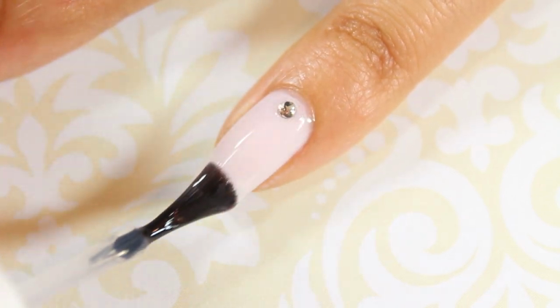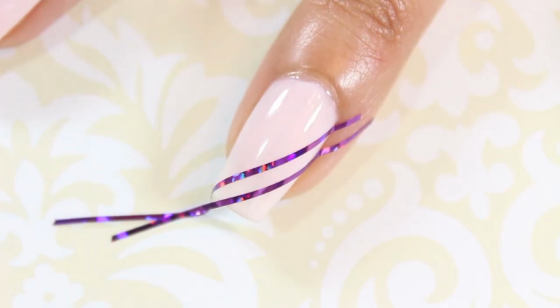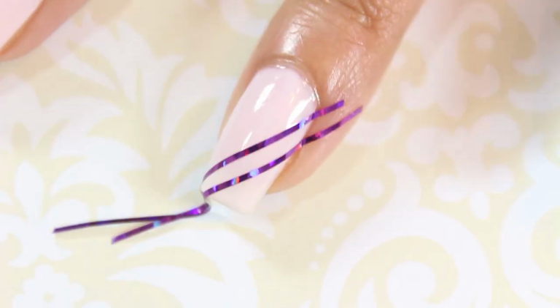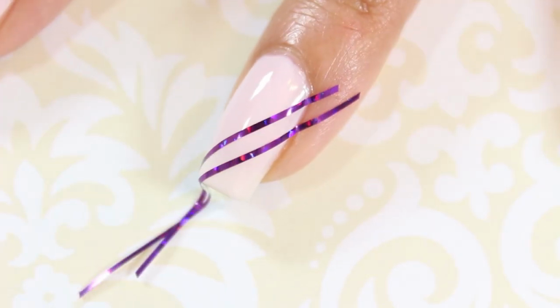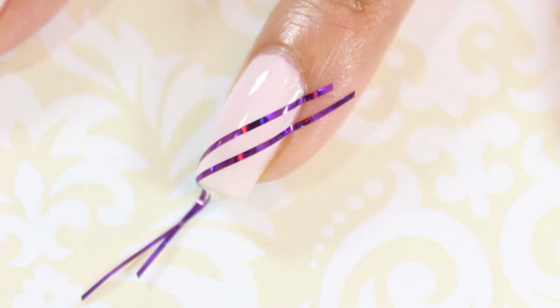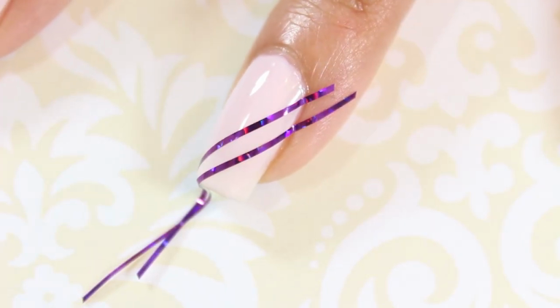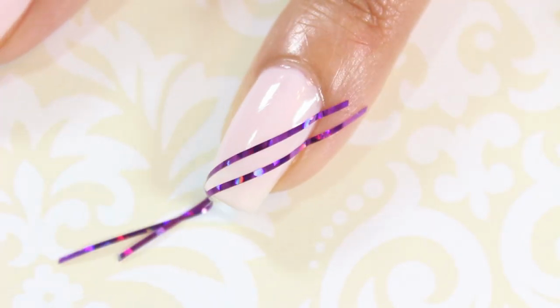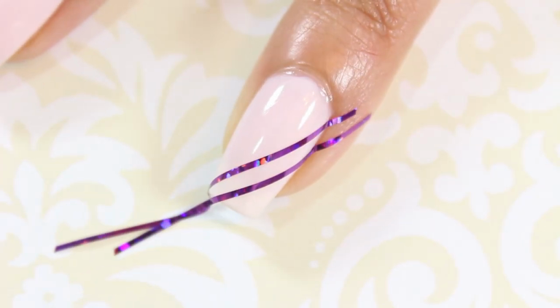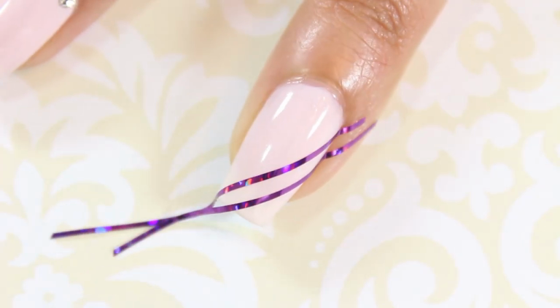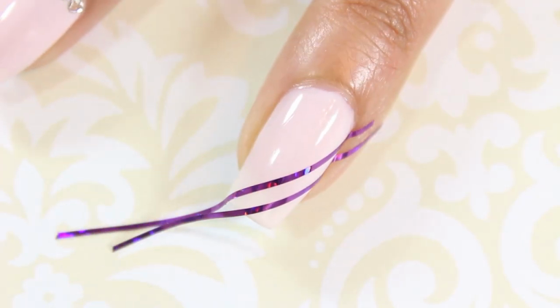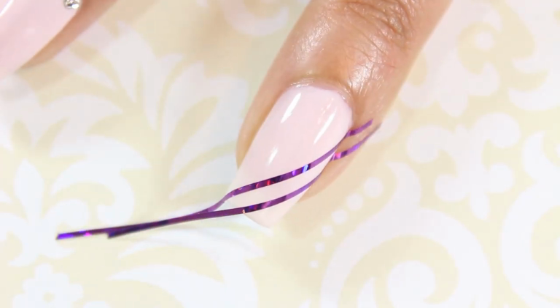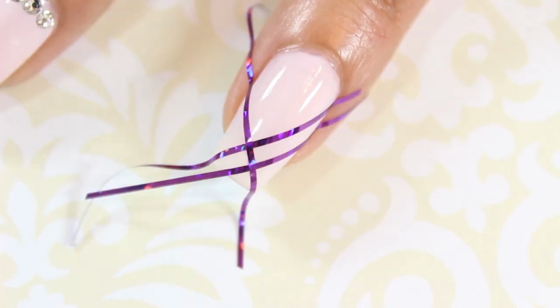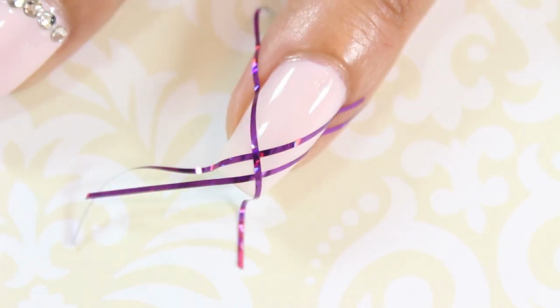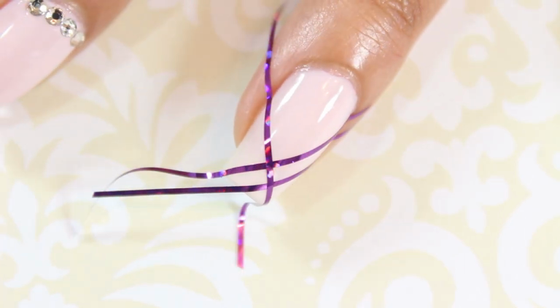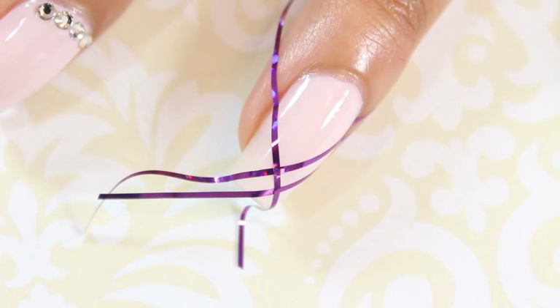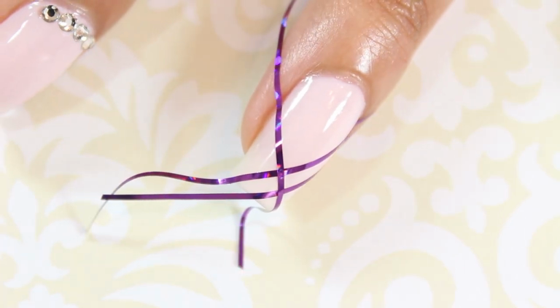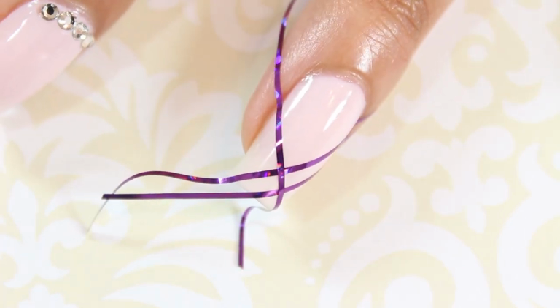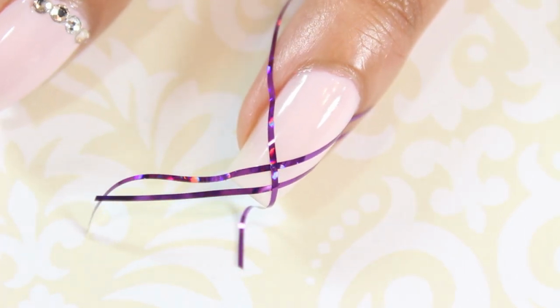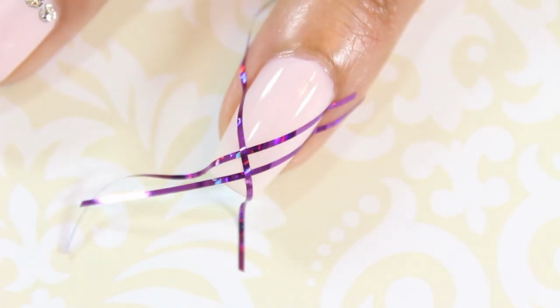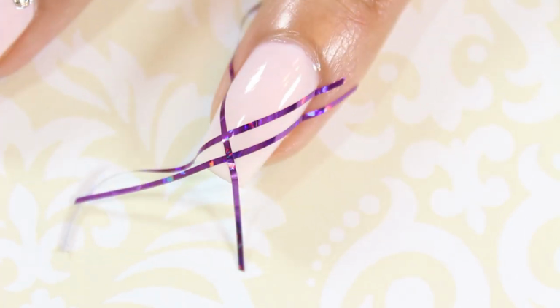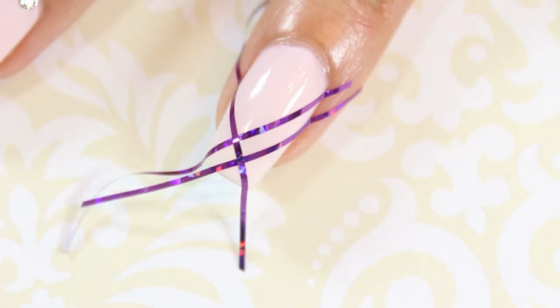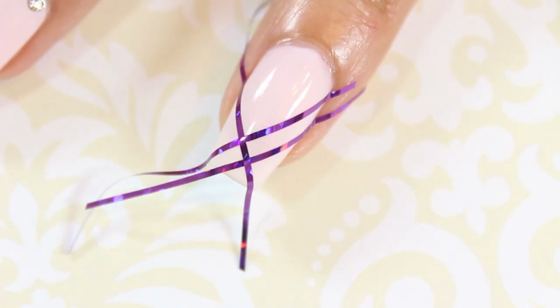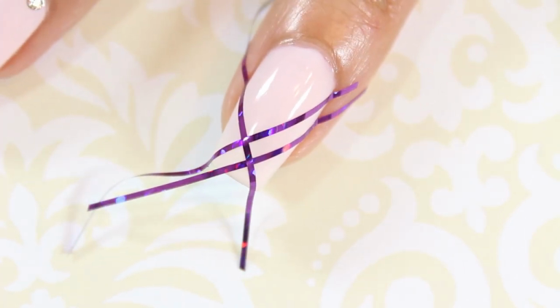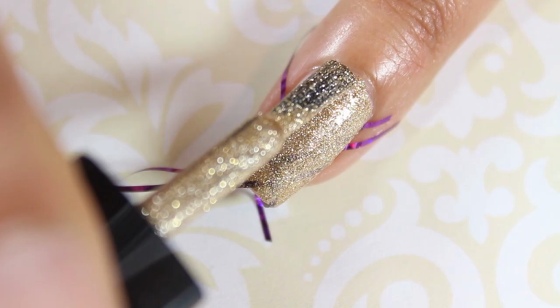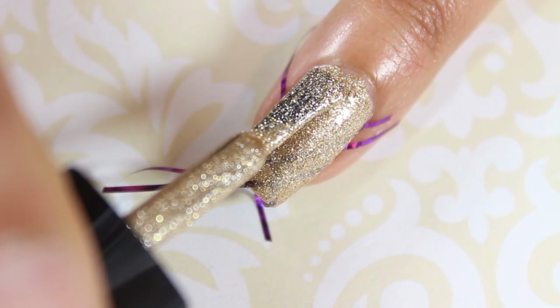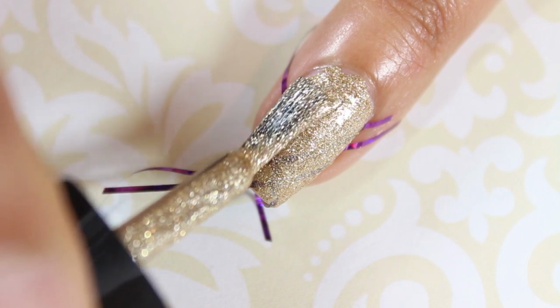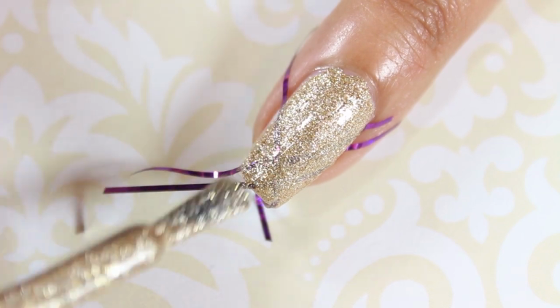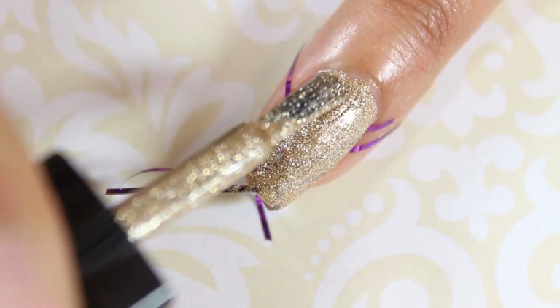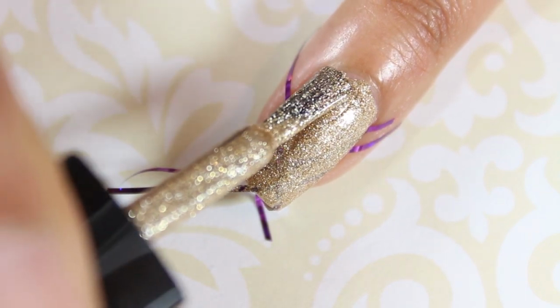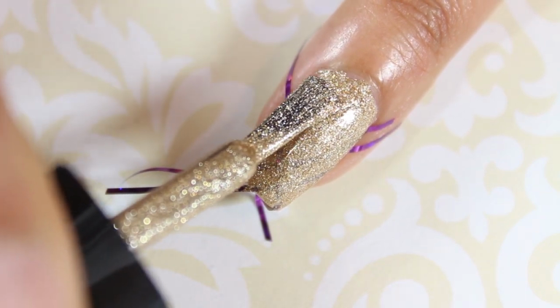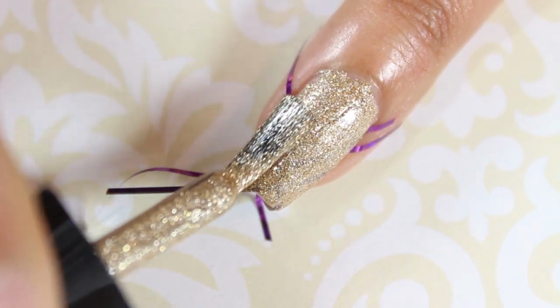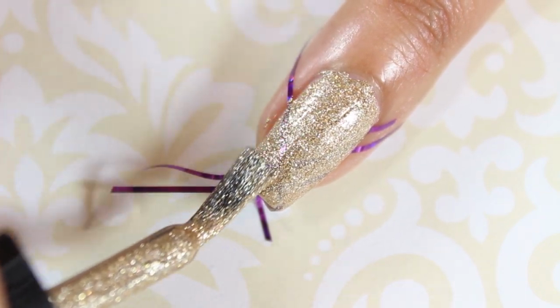Place two pieces of striping tape diagonally across your ring fingernail. Place another piece of striping tape in the opposite direction. Next, apply a coat of gold nail polish over the entire nail.